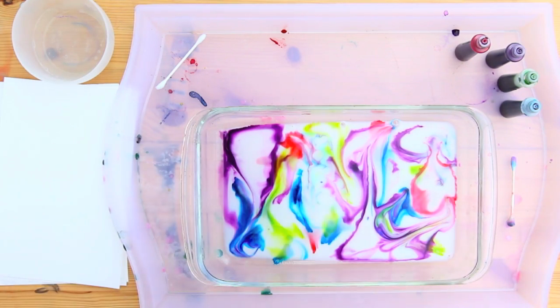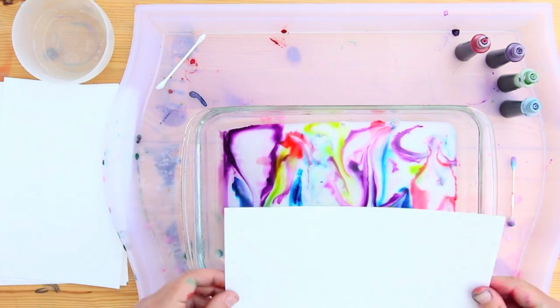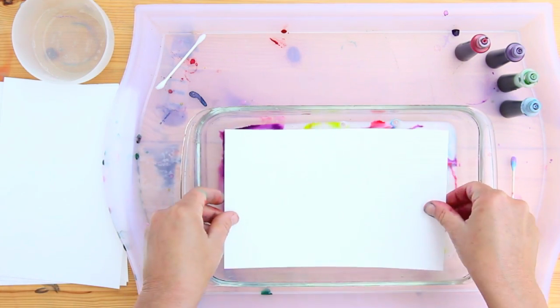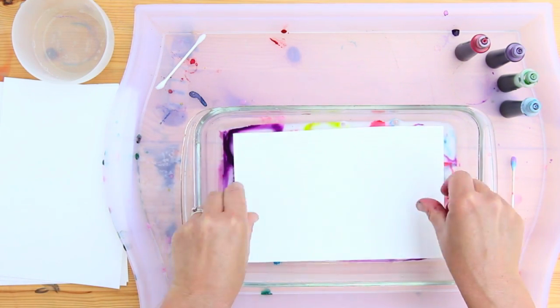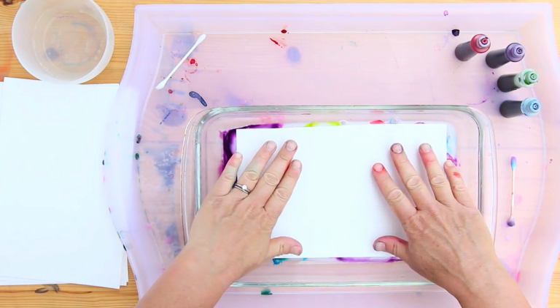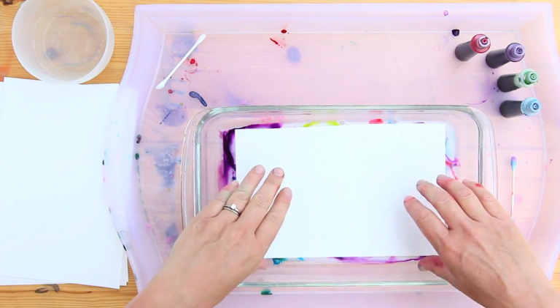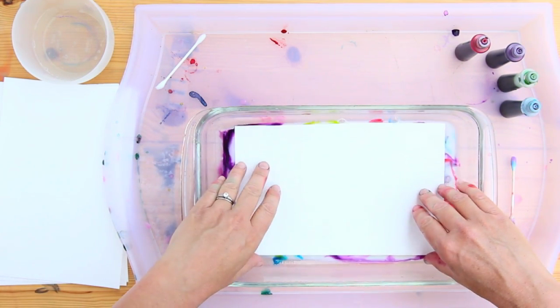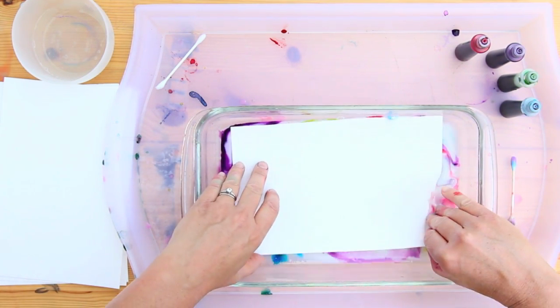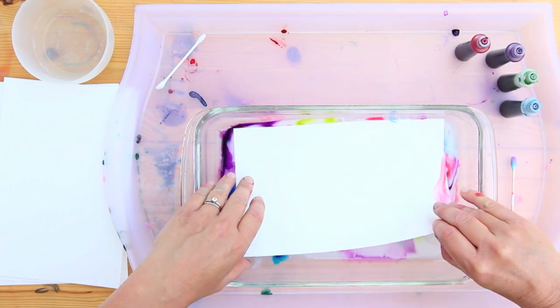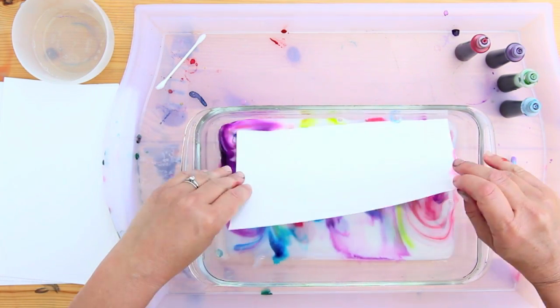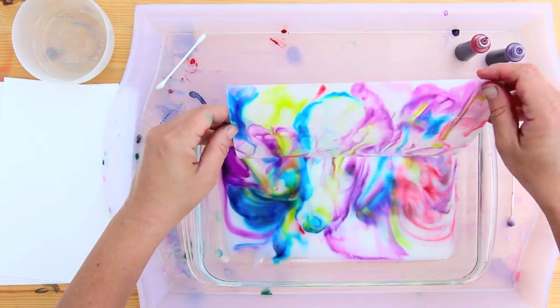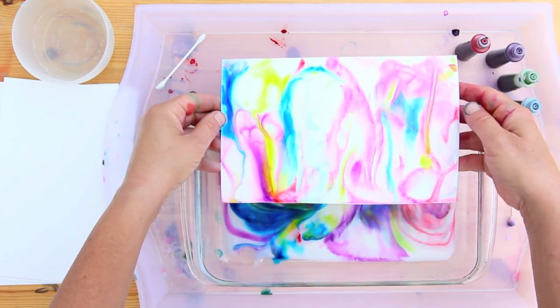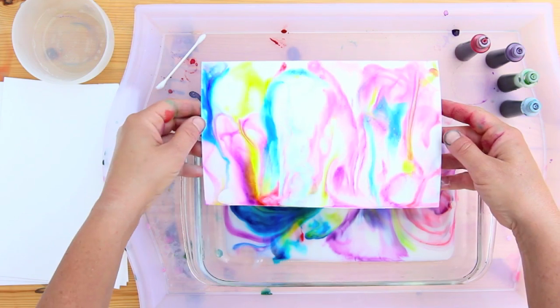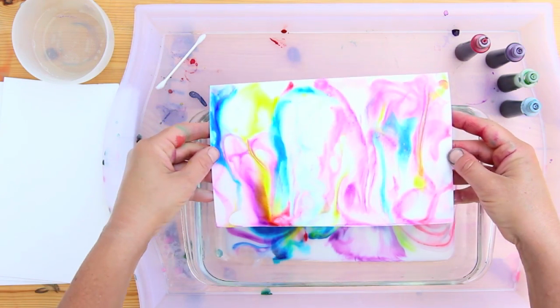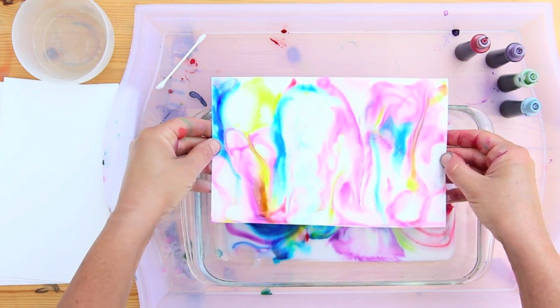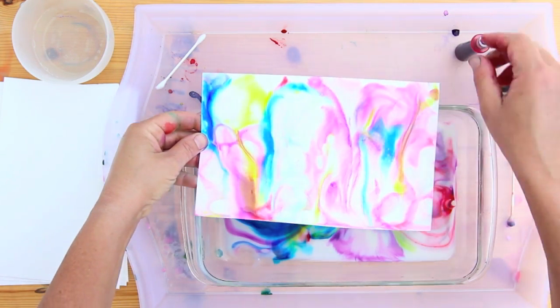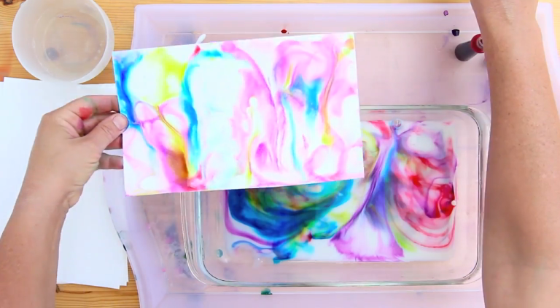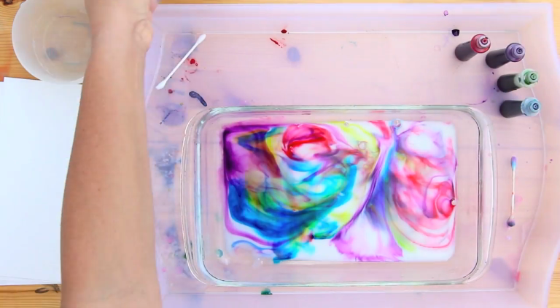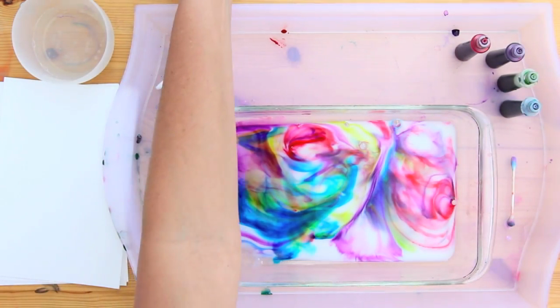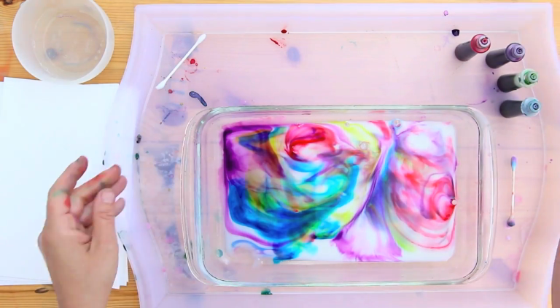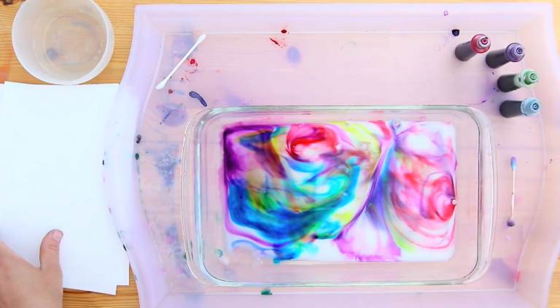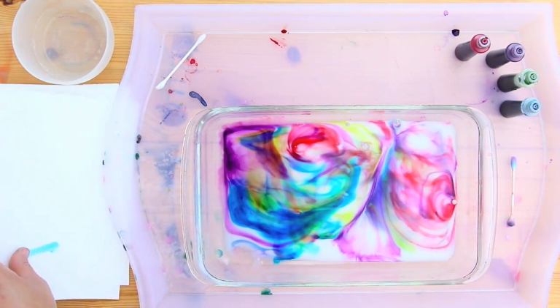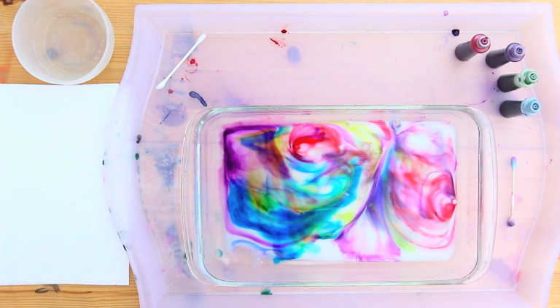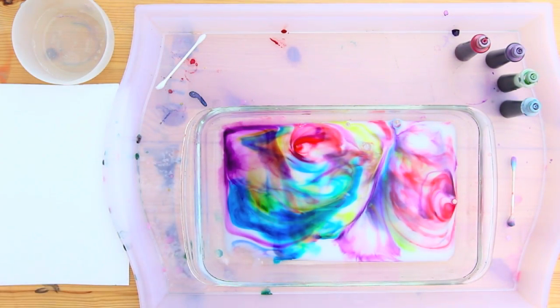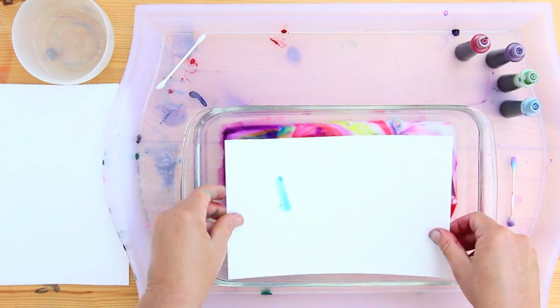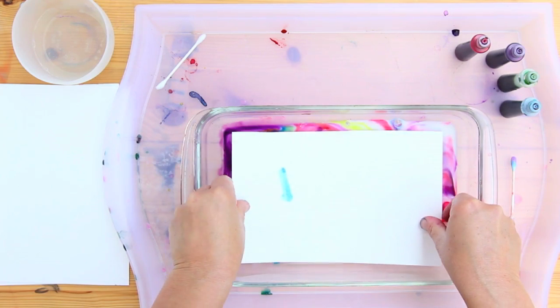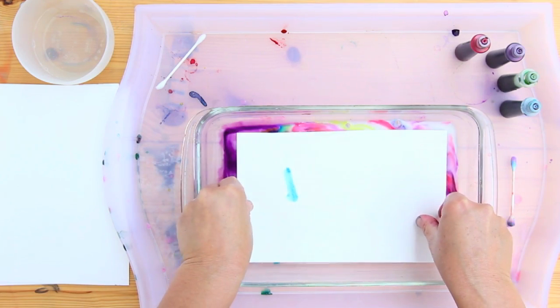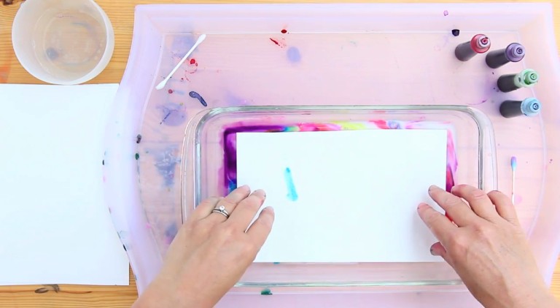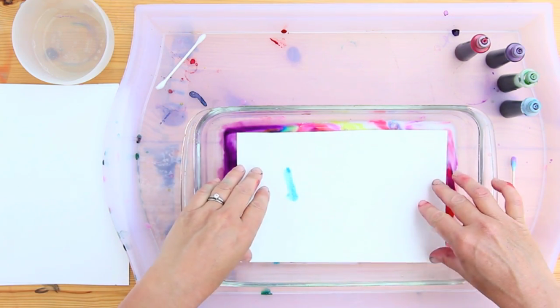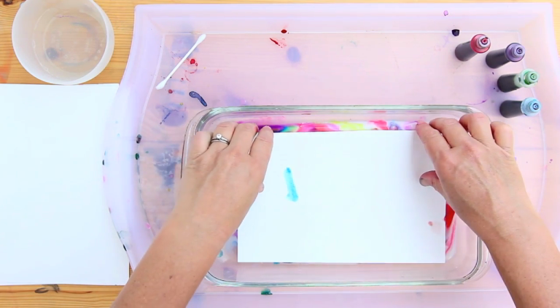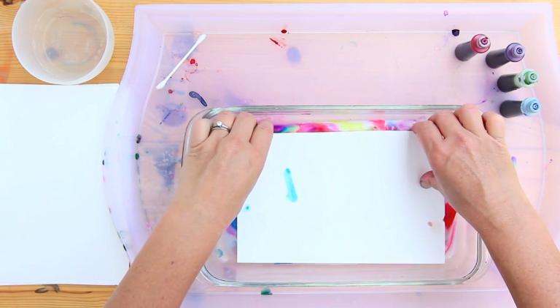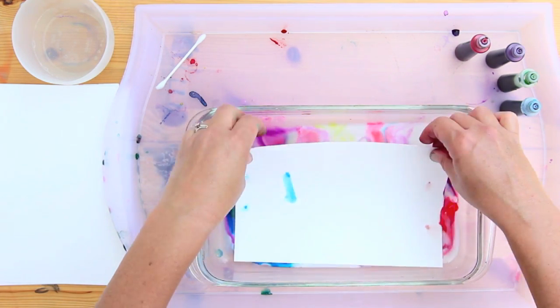Now to turn it into paper, all you need to do is take a piece of watercolor paper, dip it, let it sit on top of that mixture briefly, and then carefully remove it. And you'll get a marbled print of your milk.